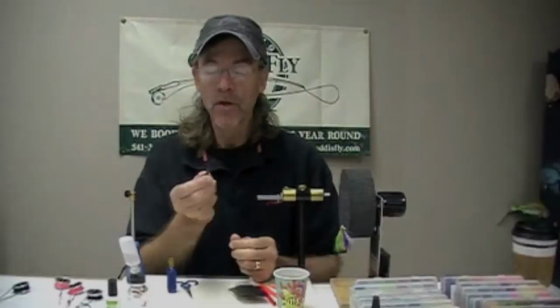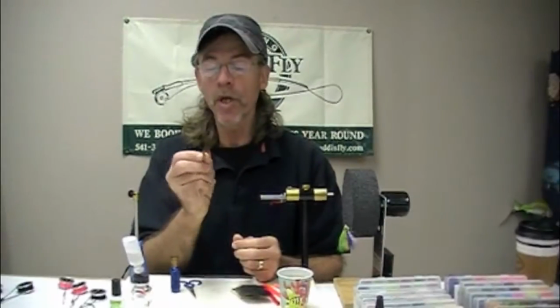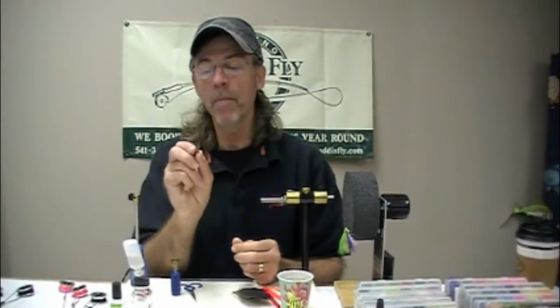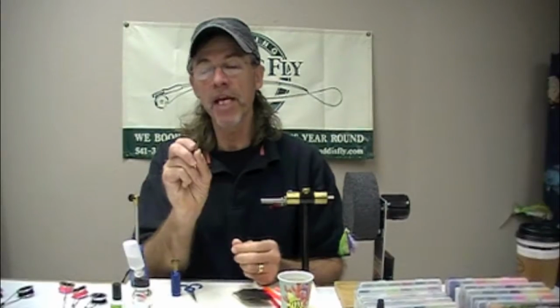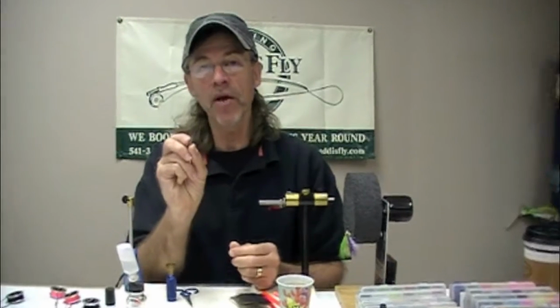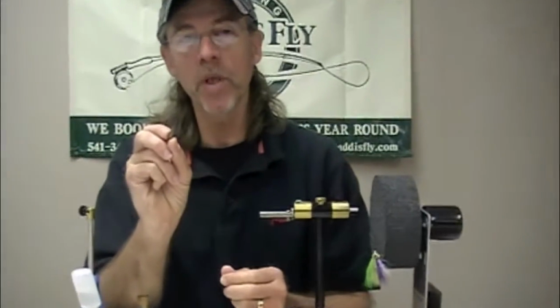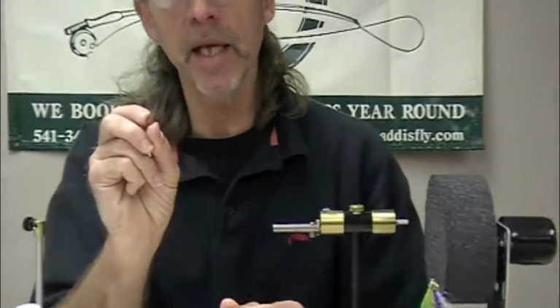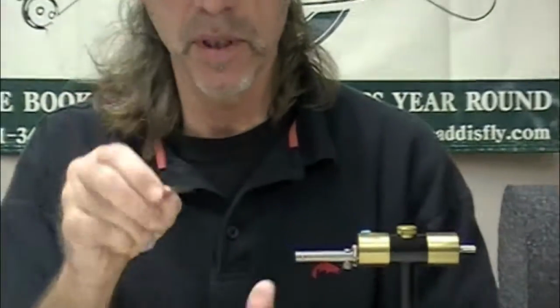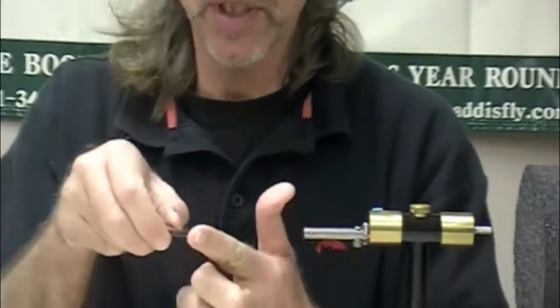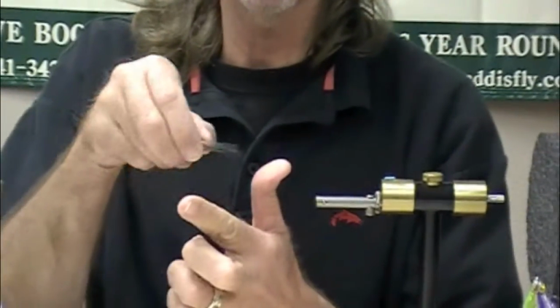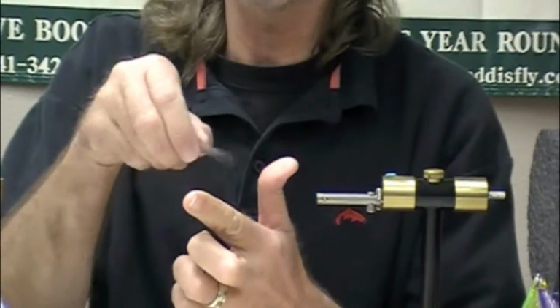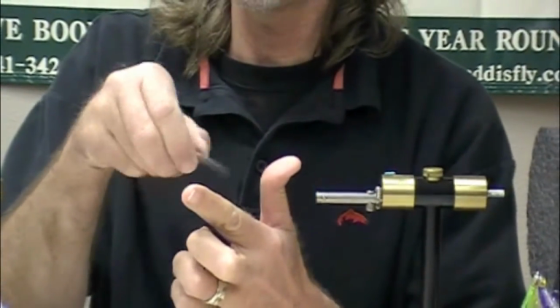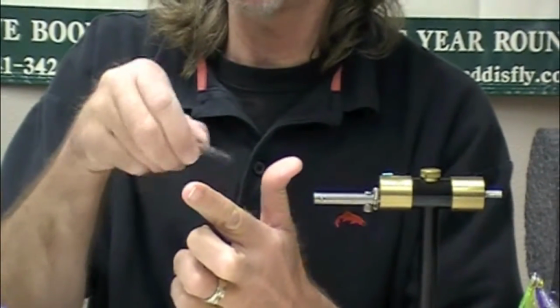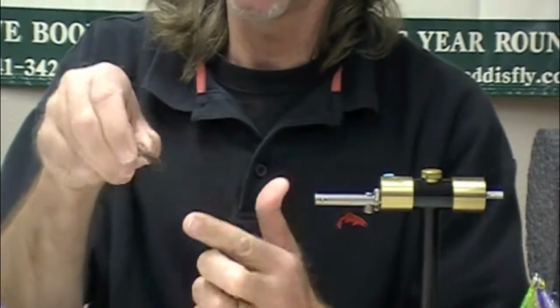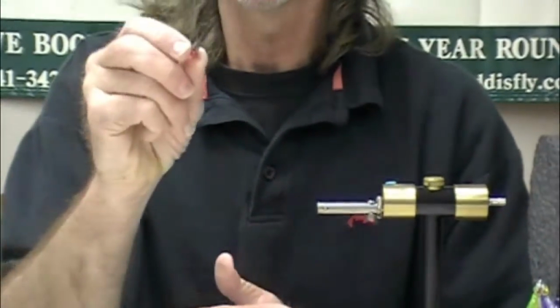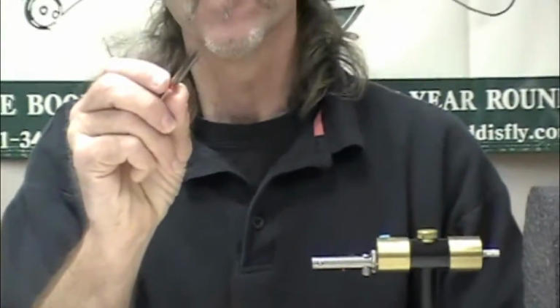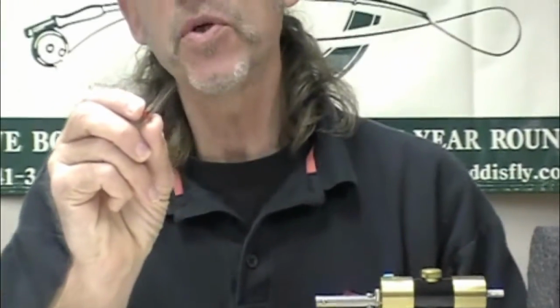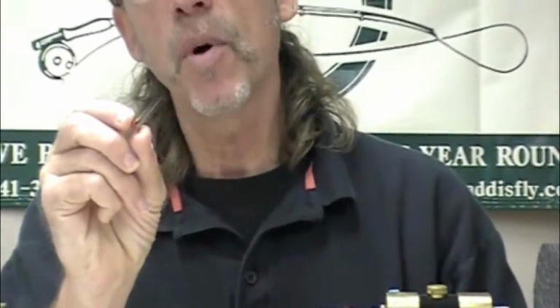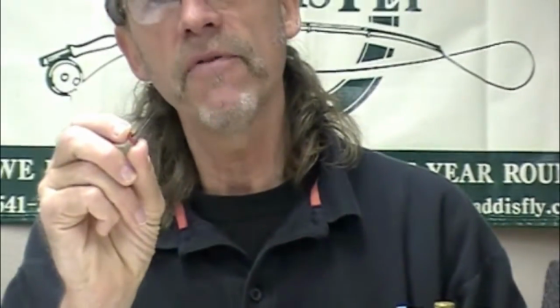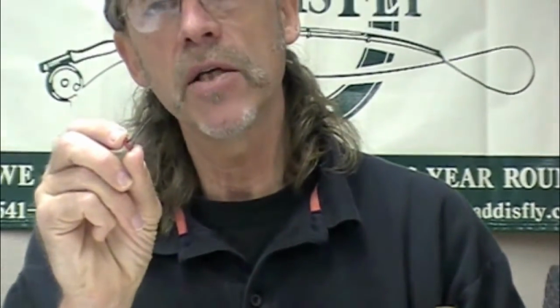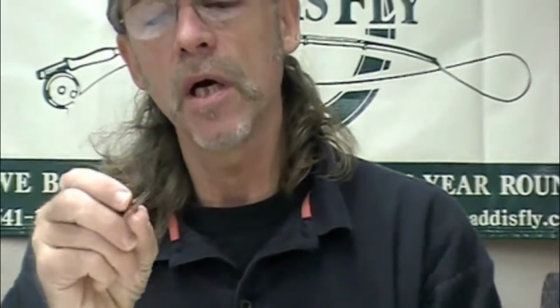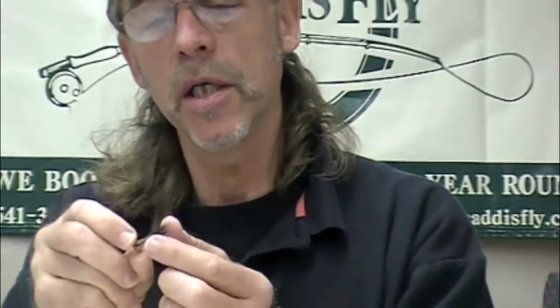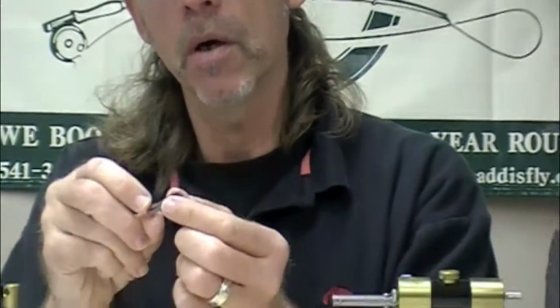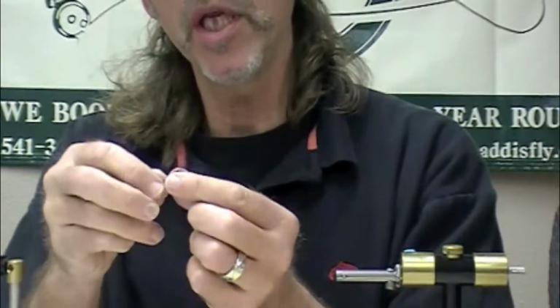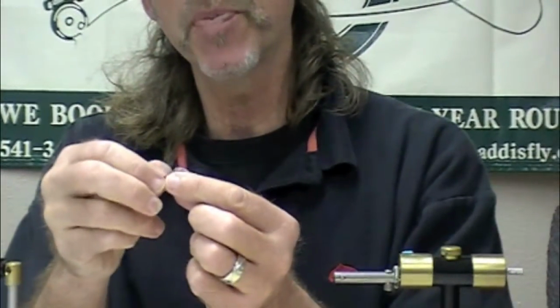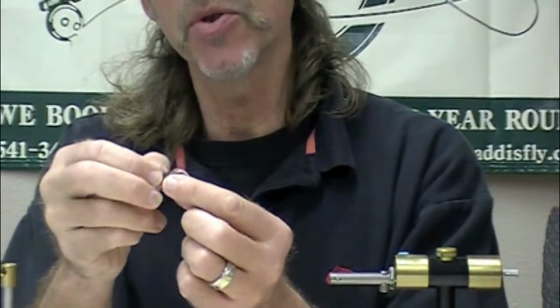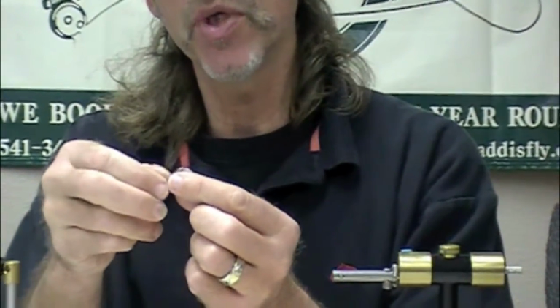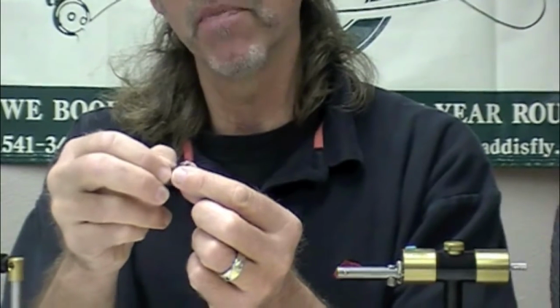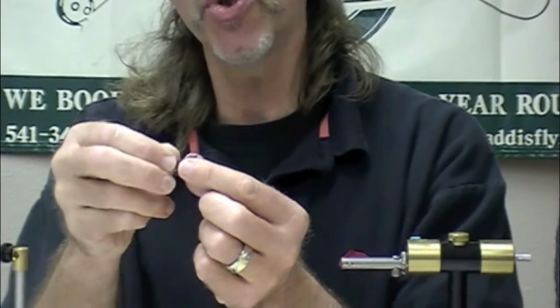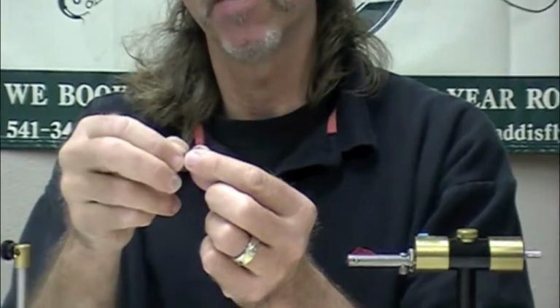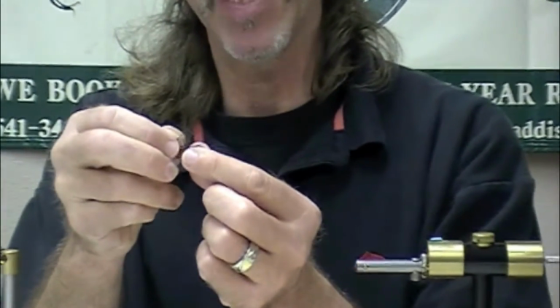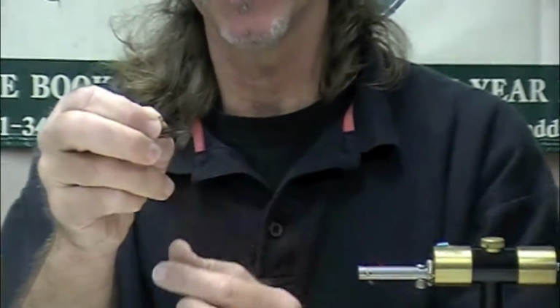We're going to talk about making tail brushes. What the heck is this - it's not for painting, although you could paint with it. When you tie small dry flies, a really nice material to use is moose body hair.